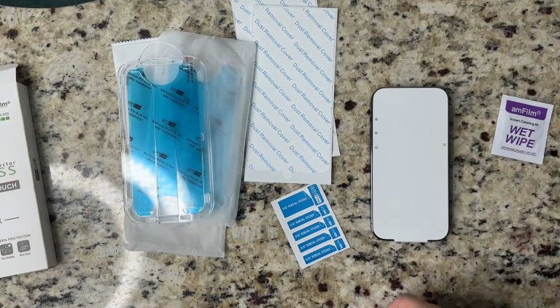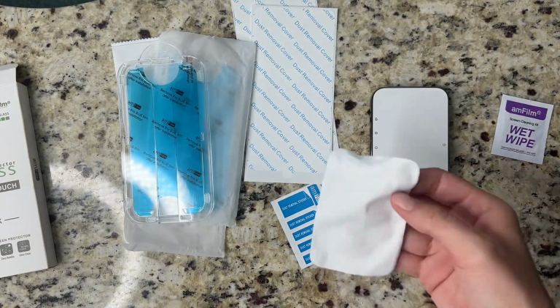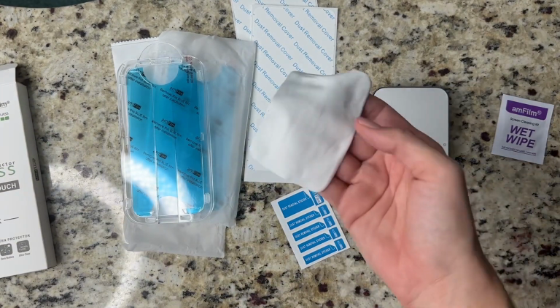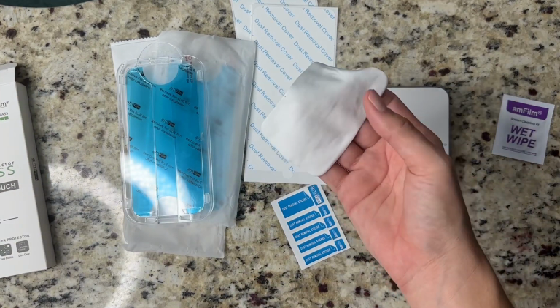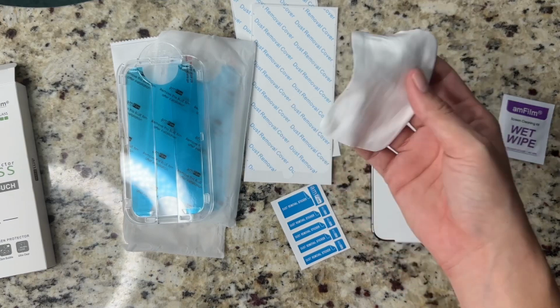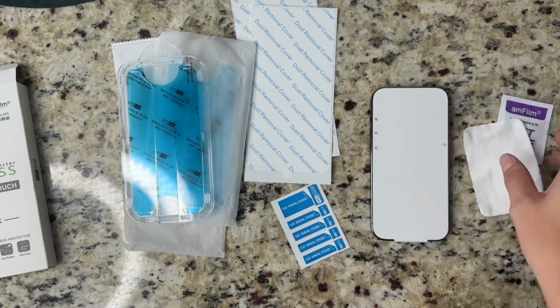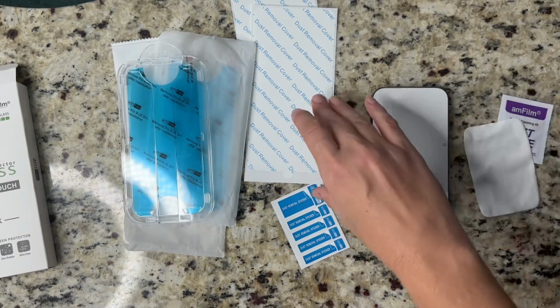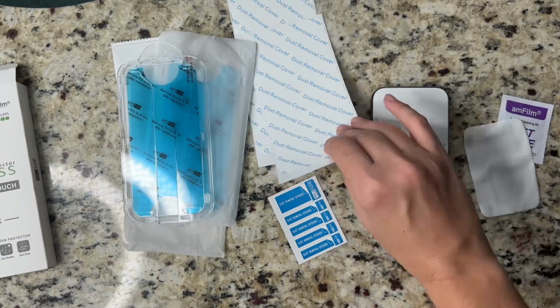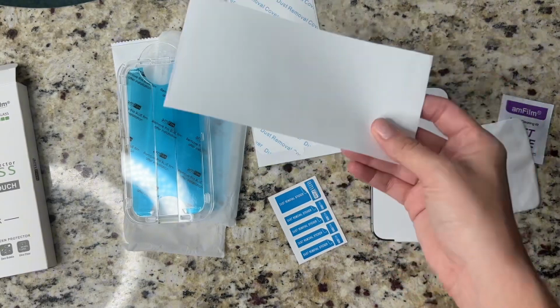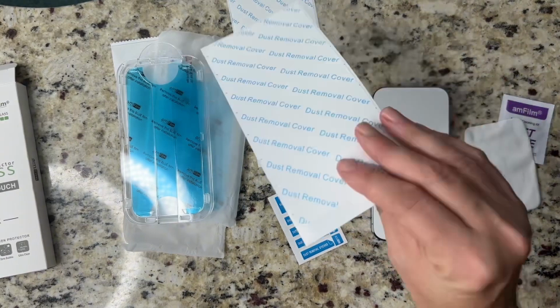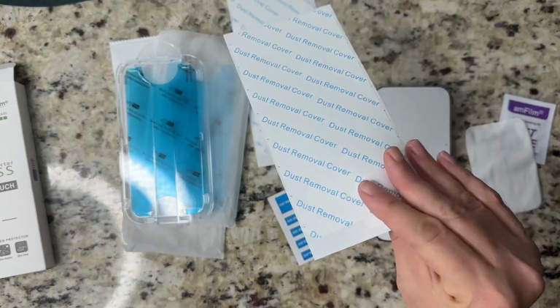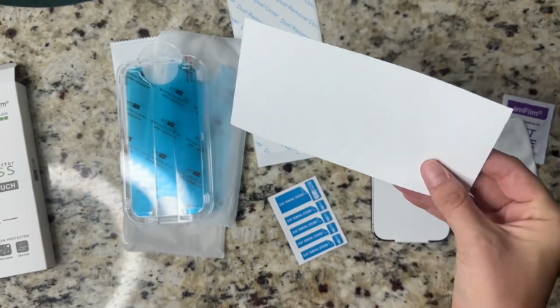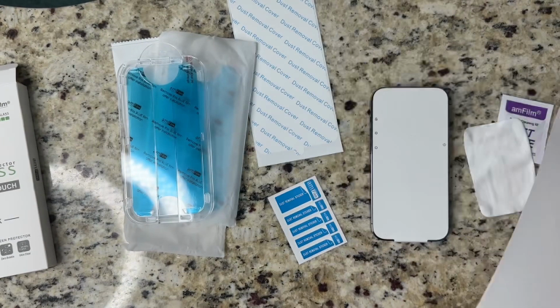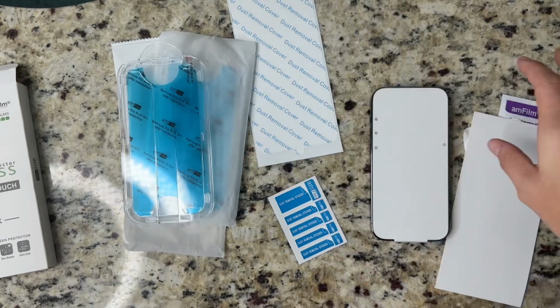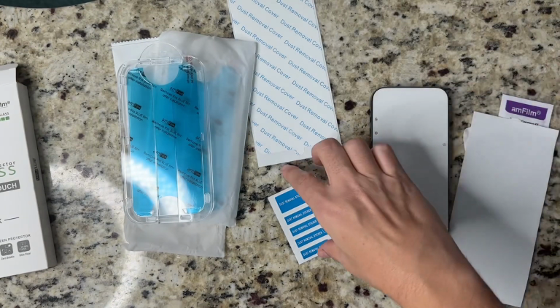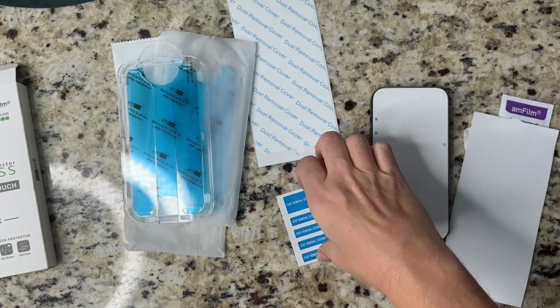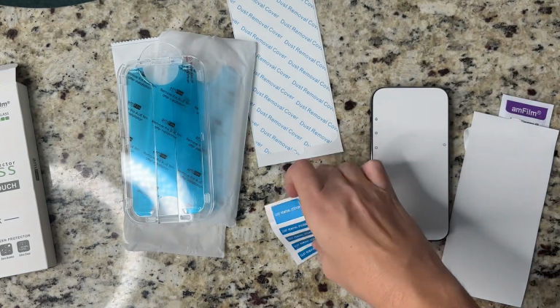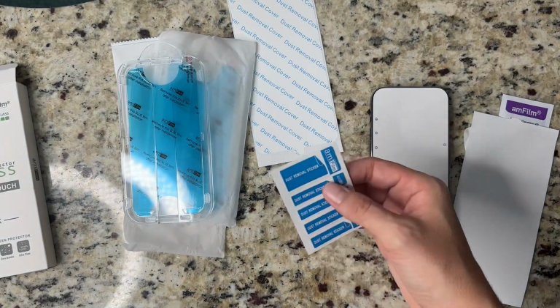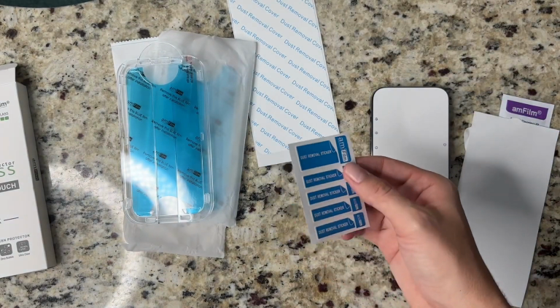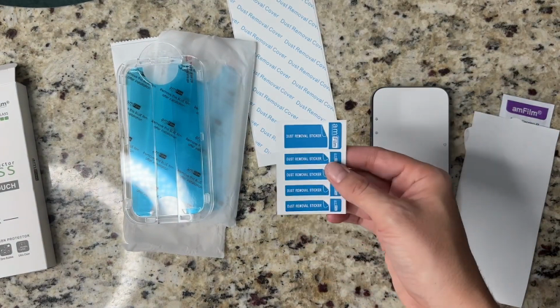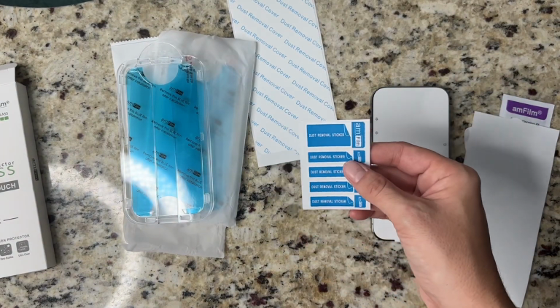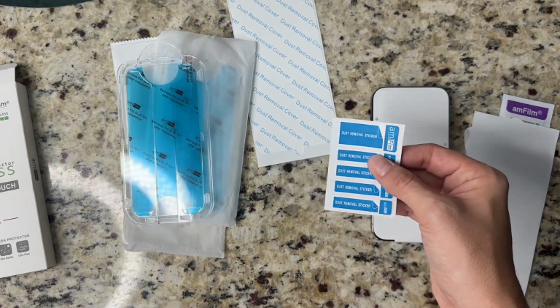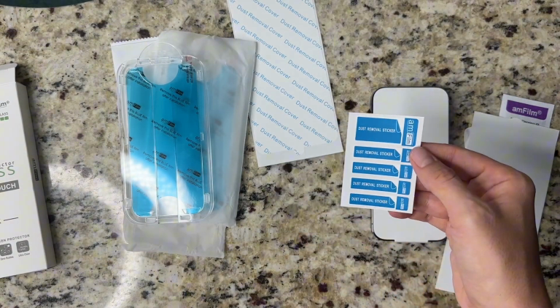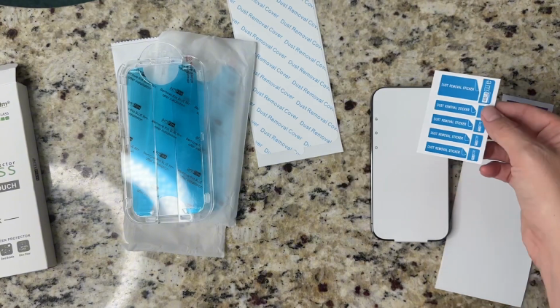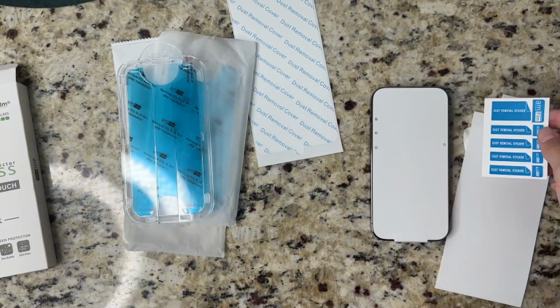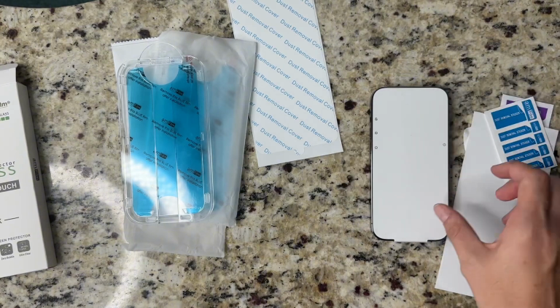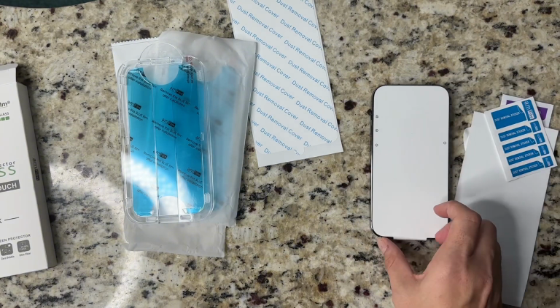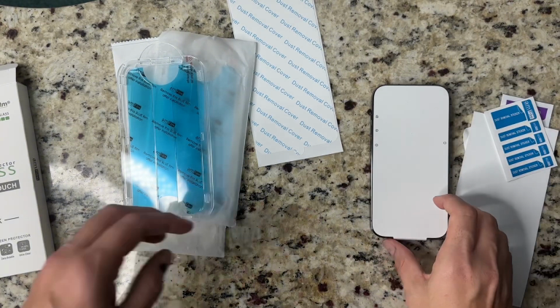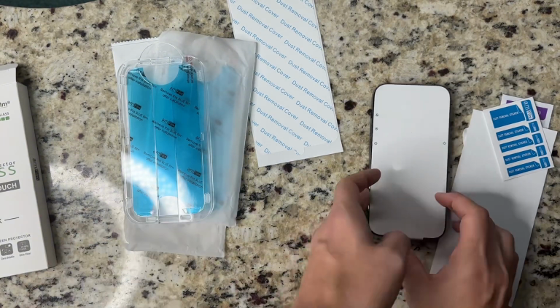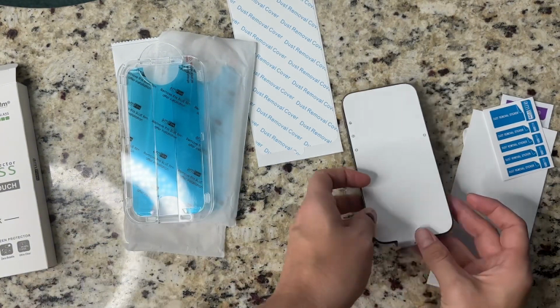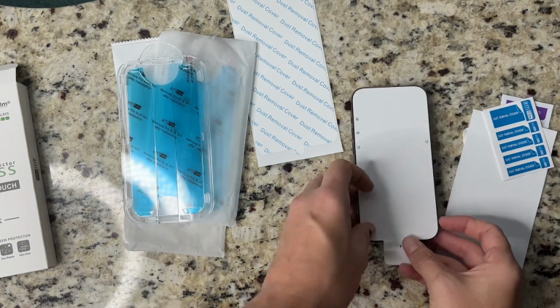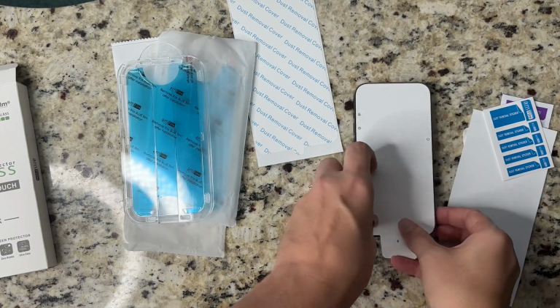It really is the easiest installation. You can install it on your phone within 60 seconds, and usually I have a lot of trouble installing these screen protectors and I really cannot do it myself.